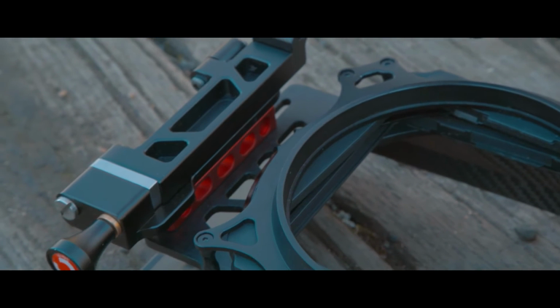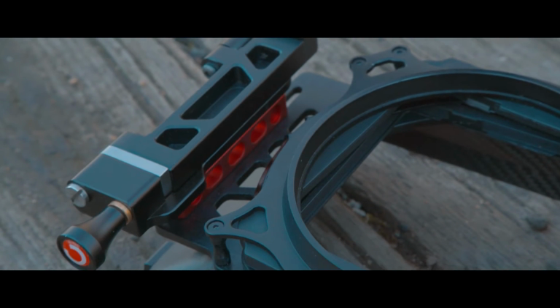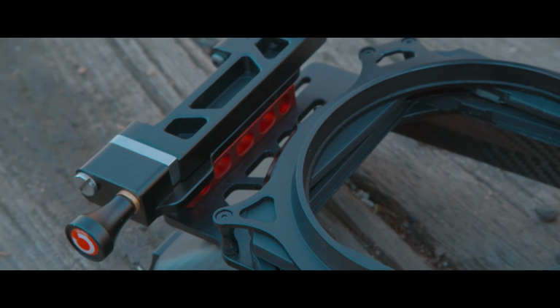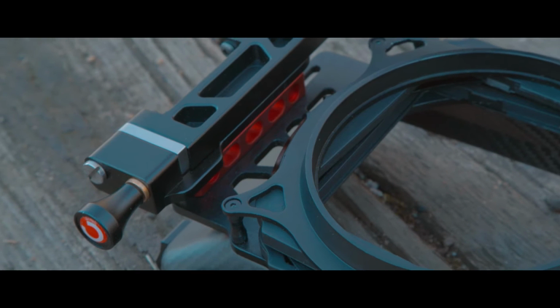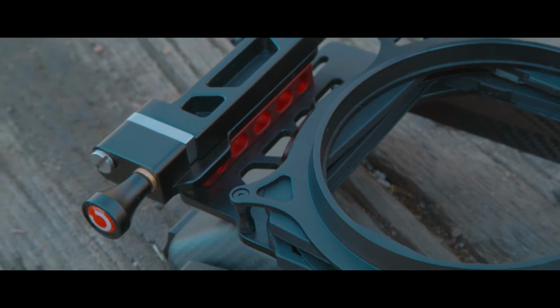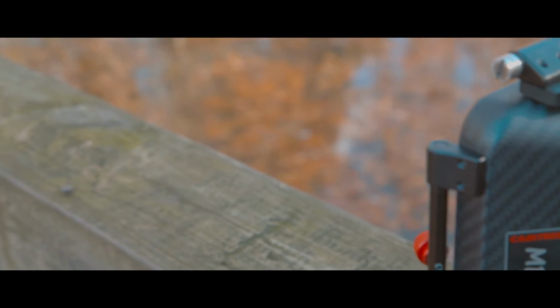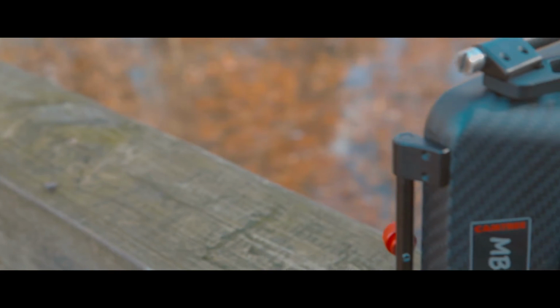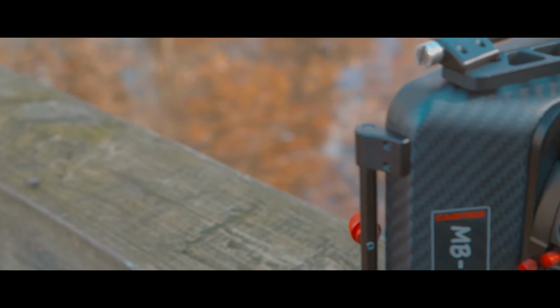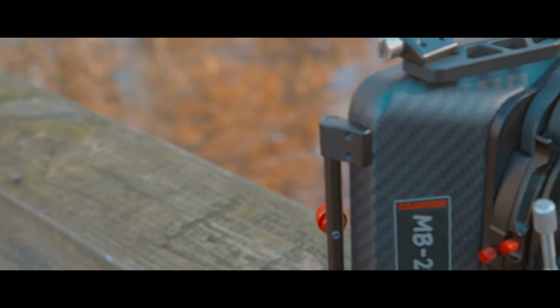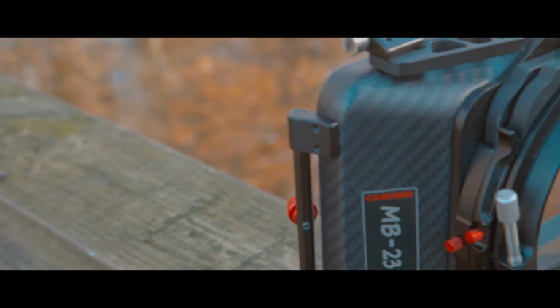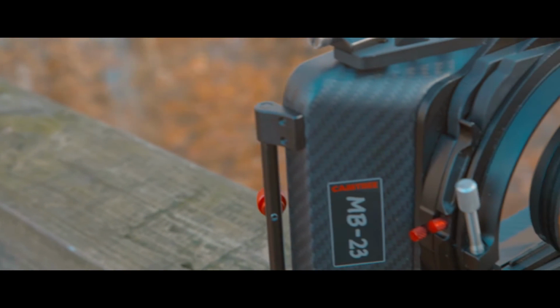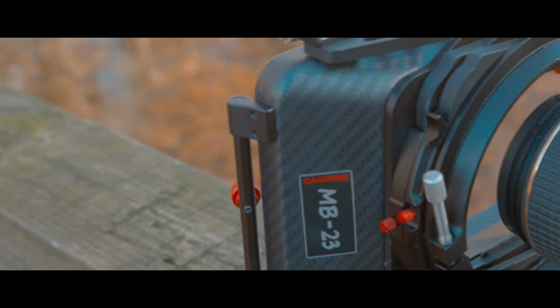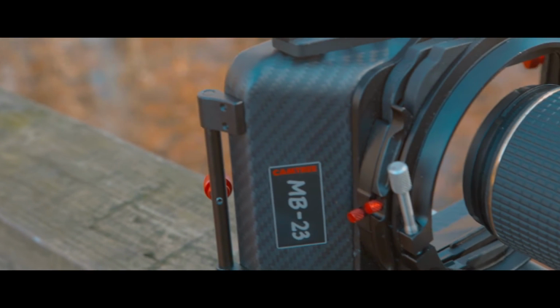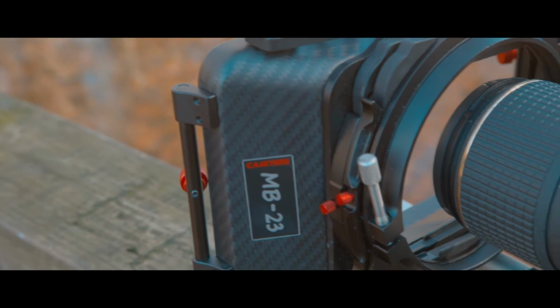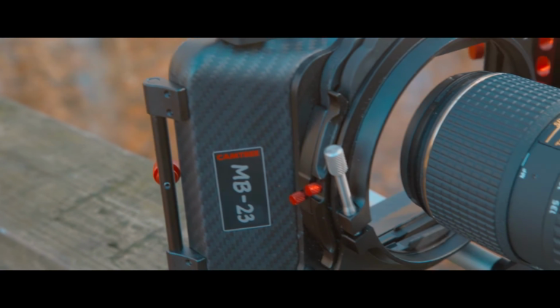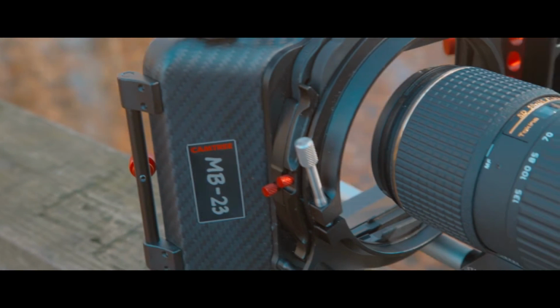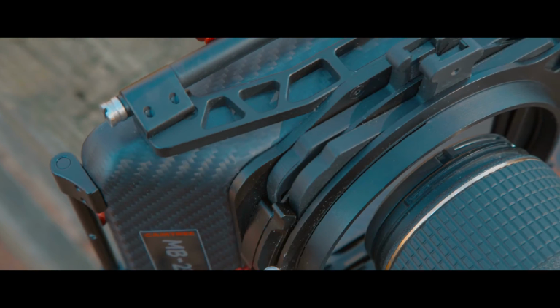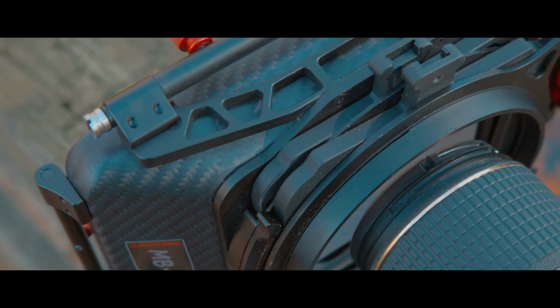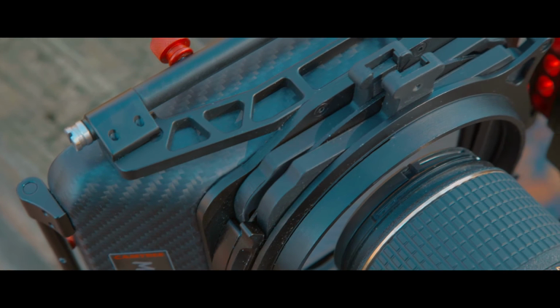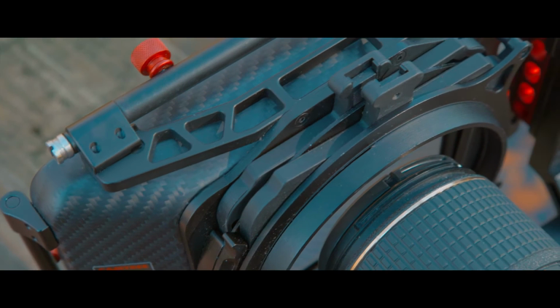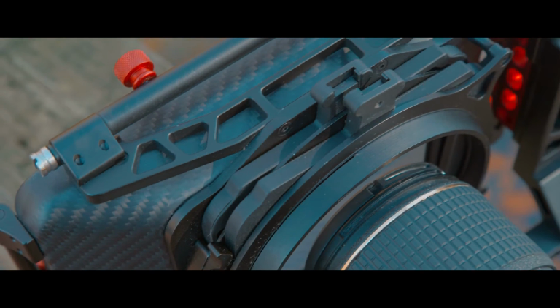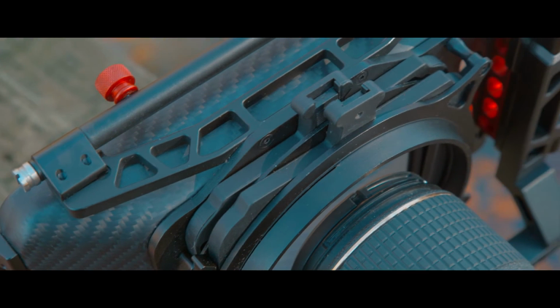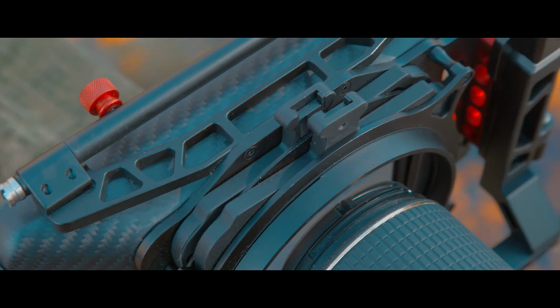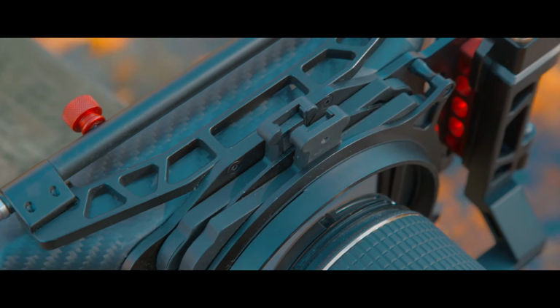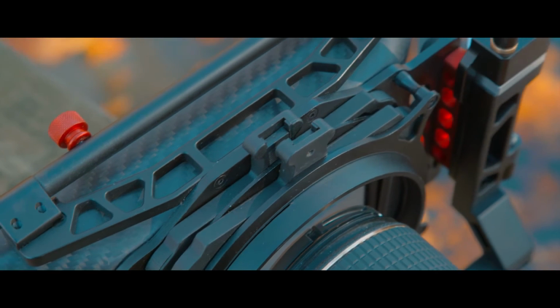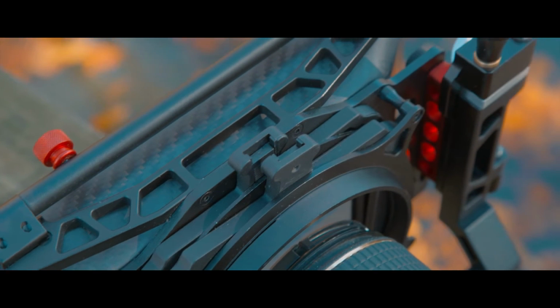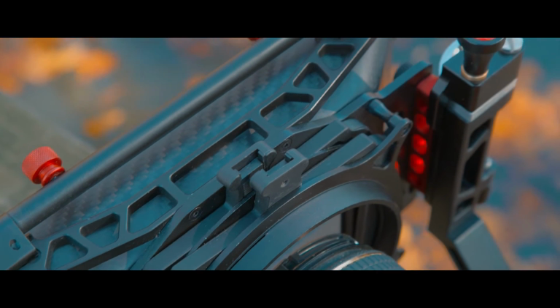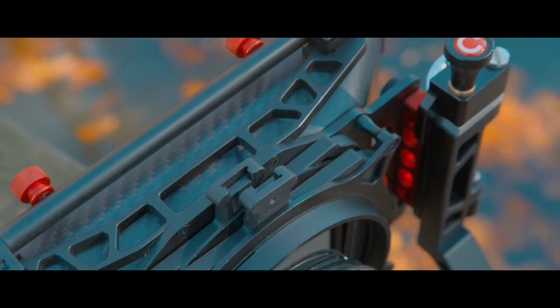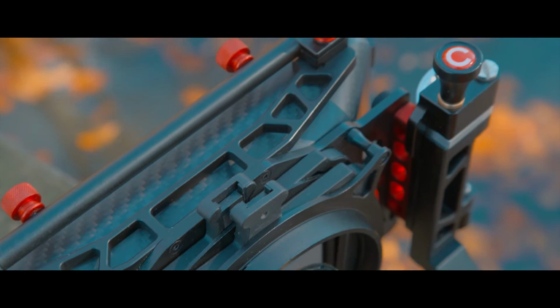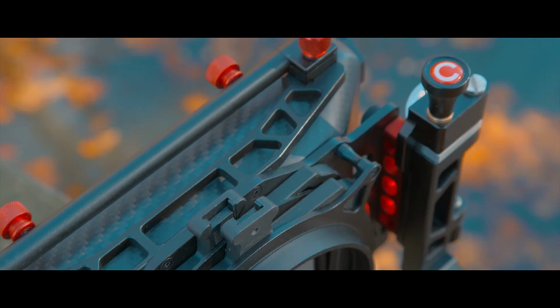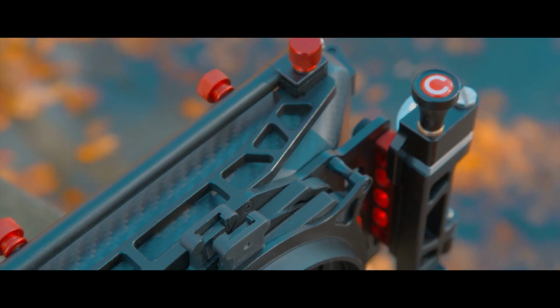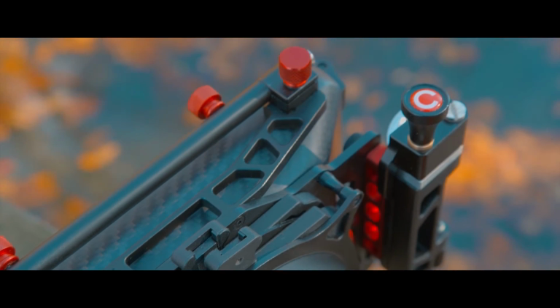I just want to say the quality of this thing is very tight. Anything that is not carbon fiber is very solid metal. Nothing's going to be wiggling on you, nothing's going to feel loose or cheap.